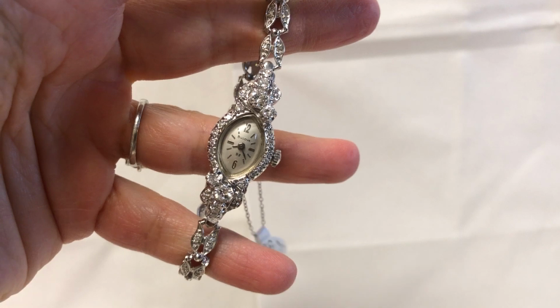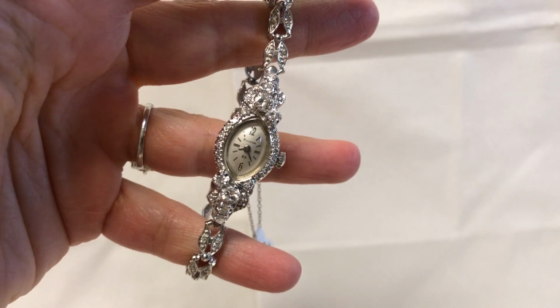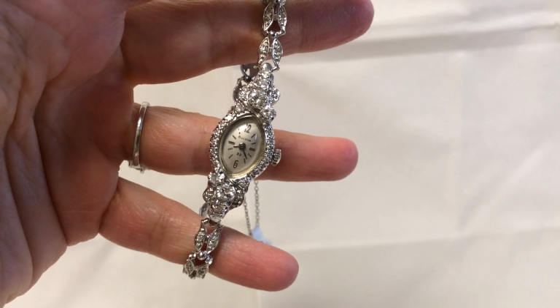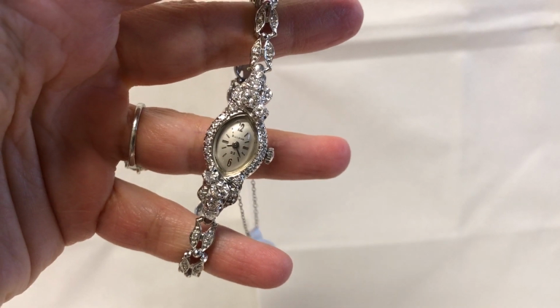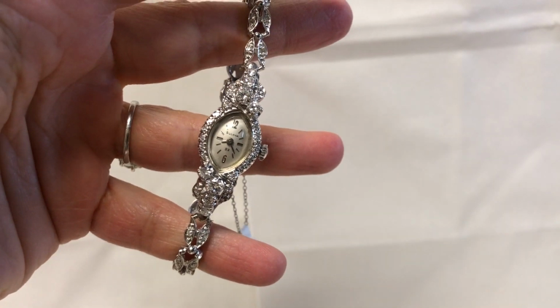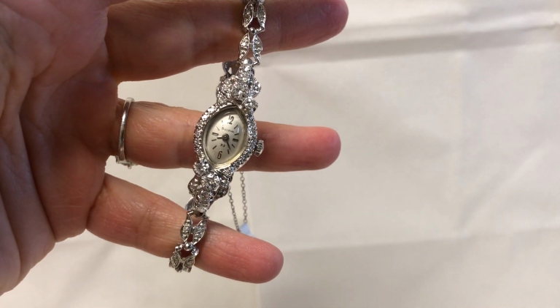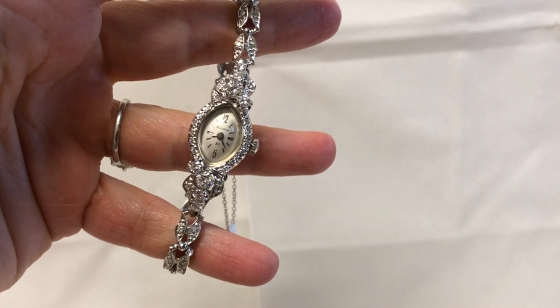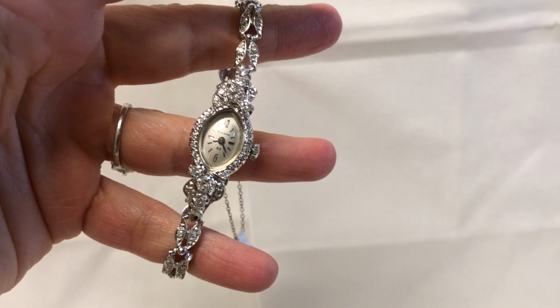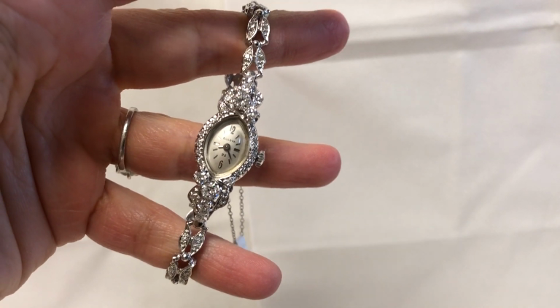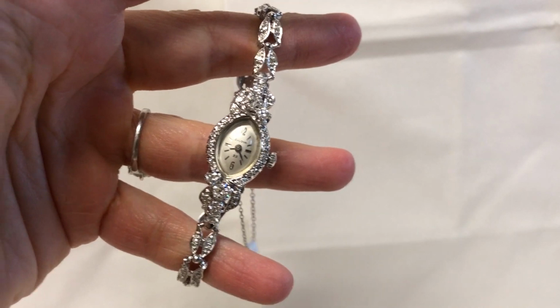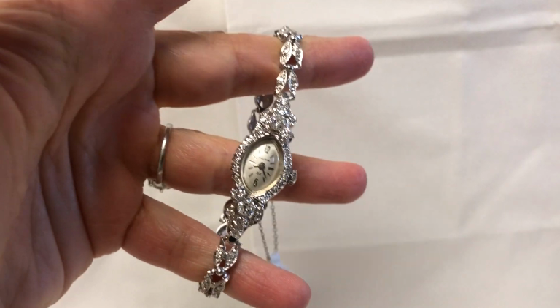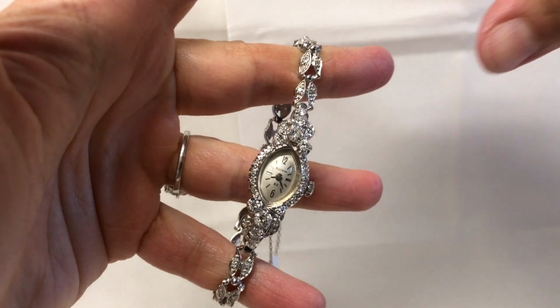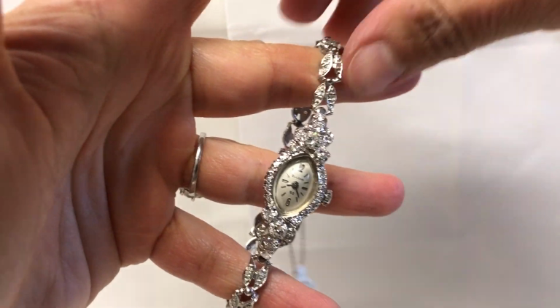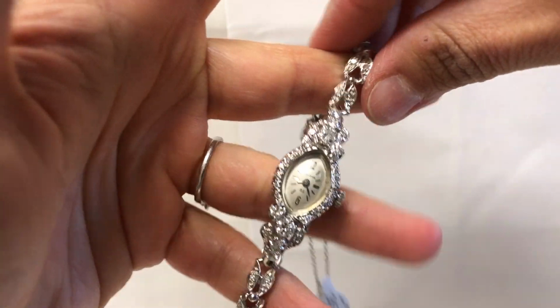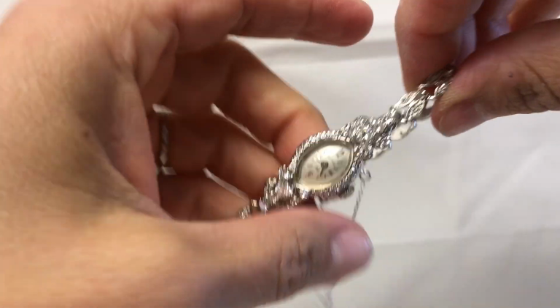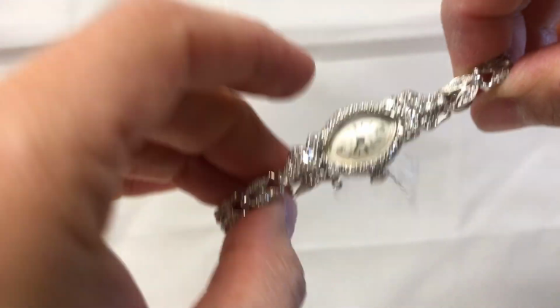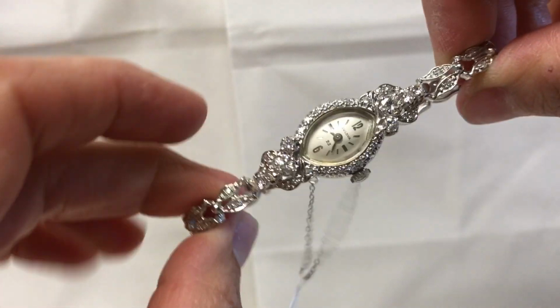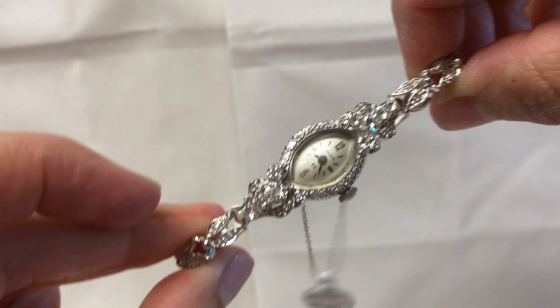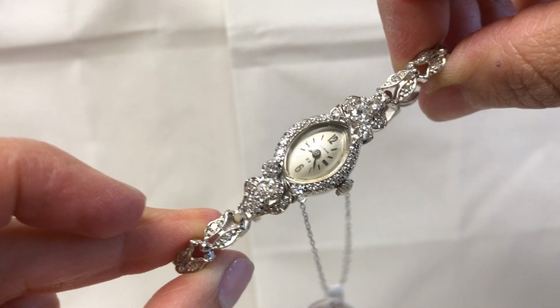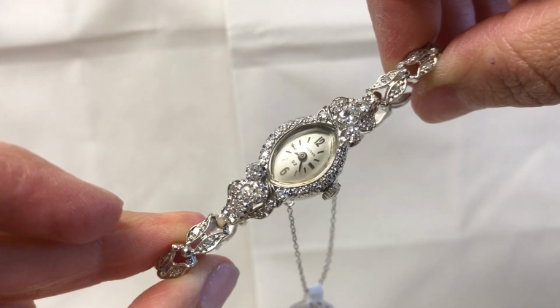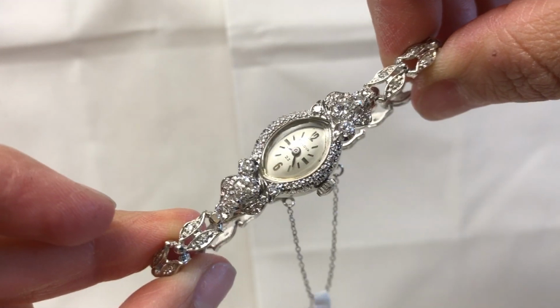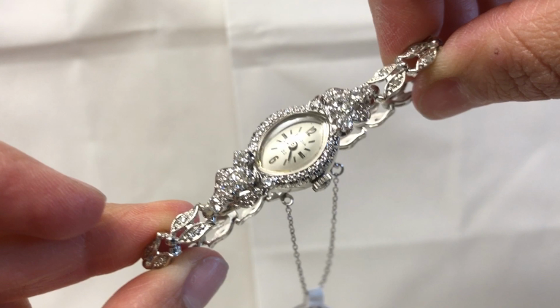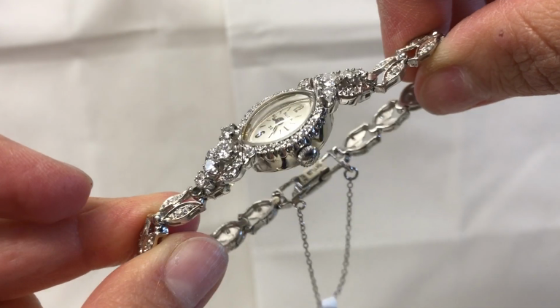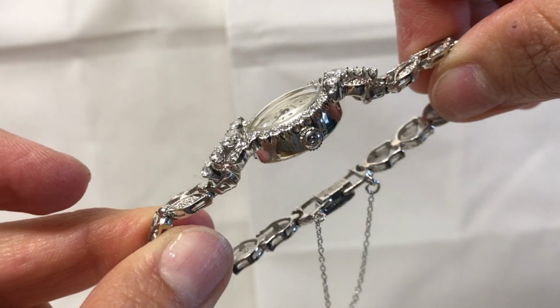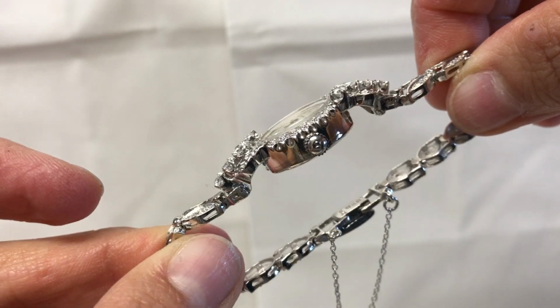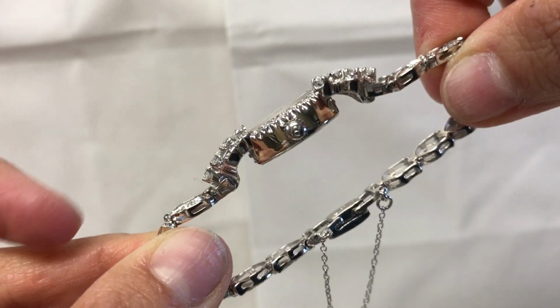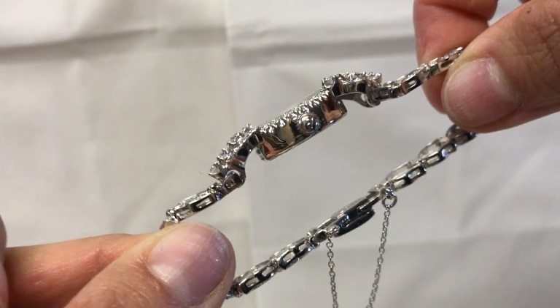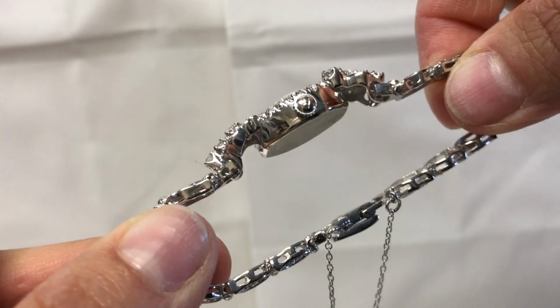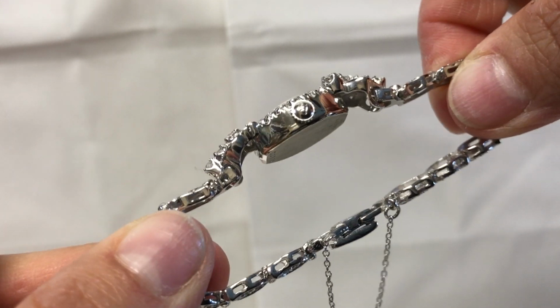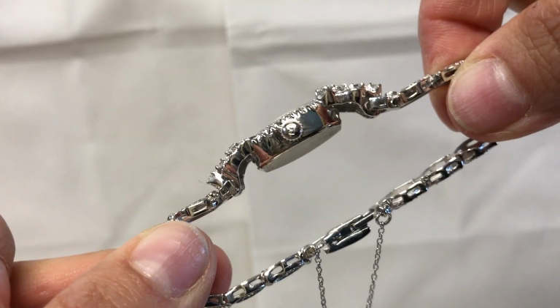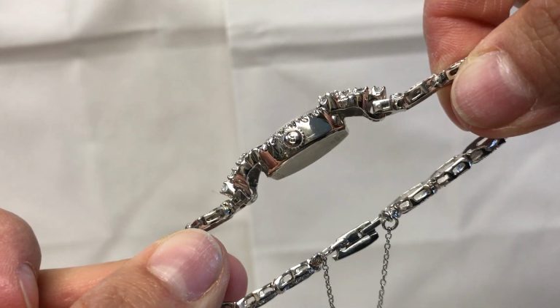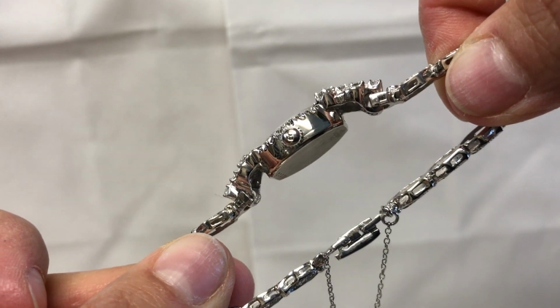Stunning ladies Bulova diamond wrist watch. It's 14 karat solid white gold with an original Bulova crown.